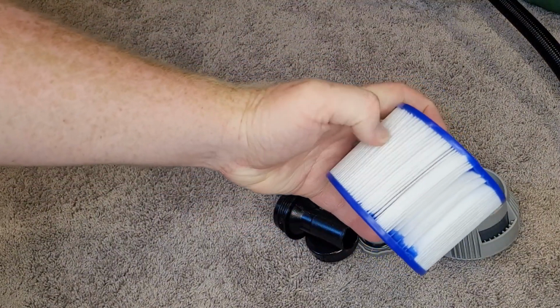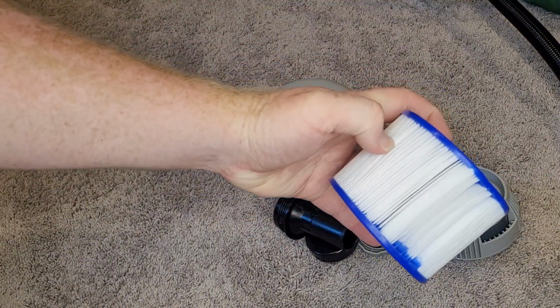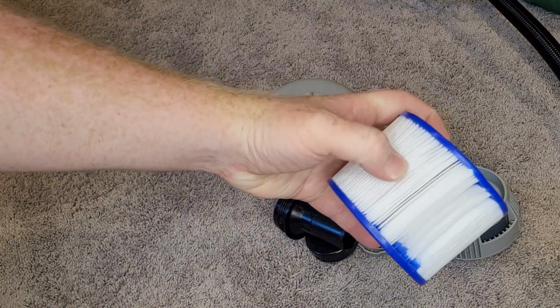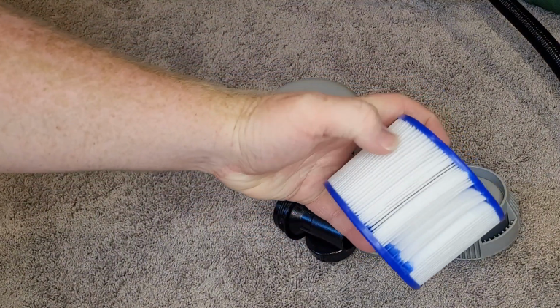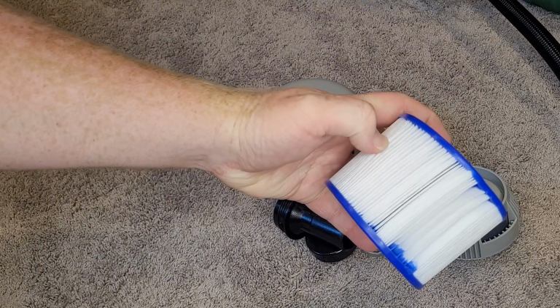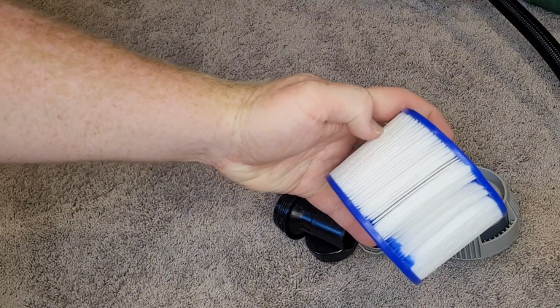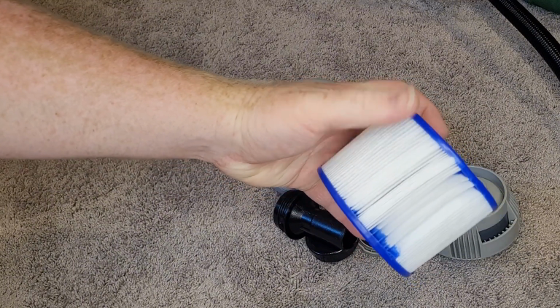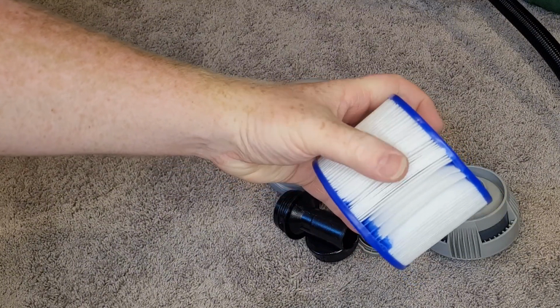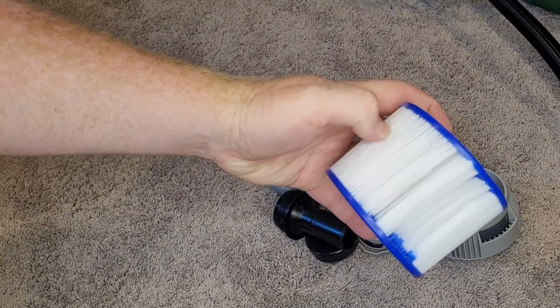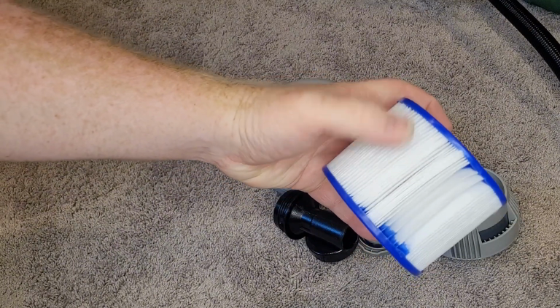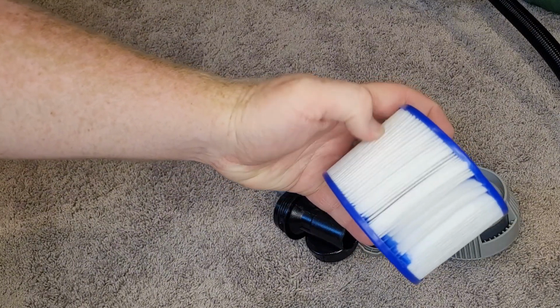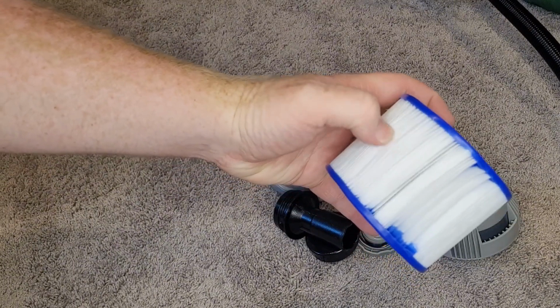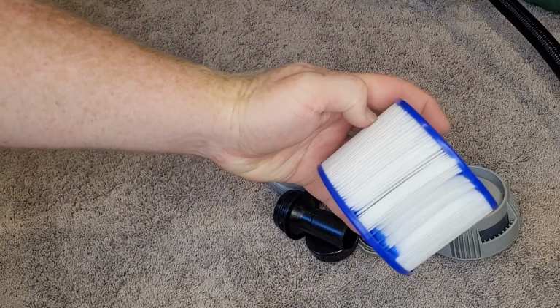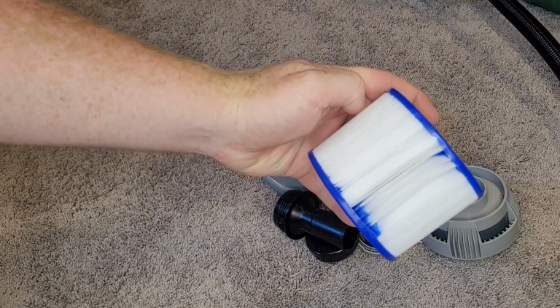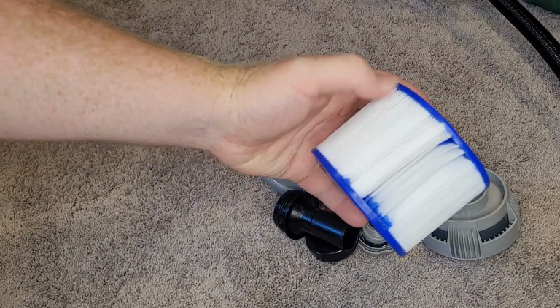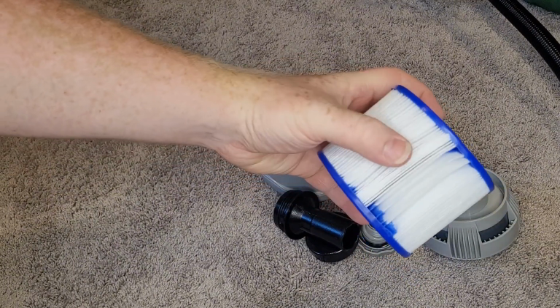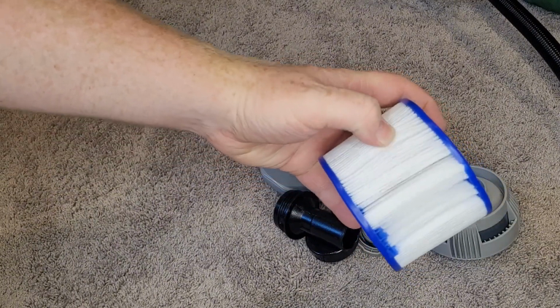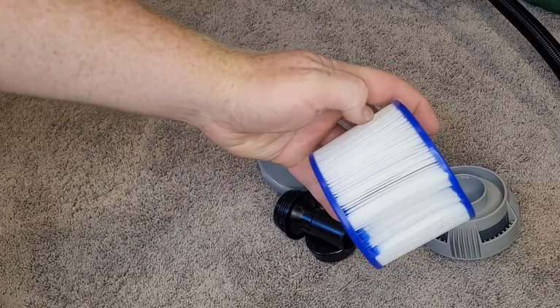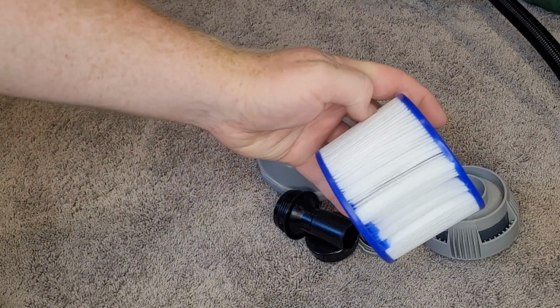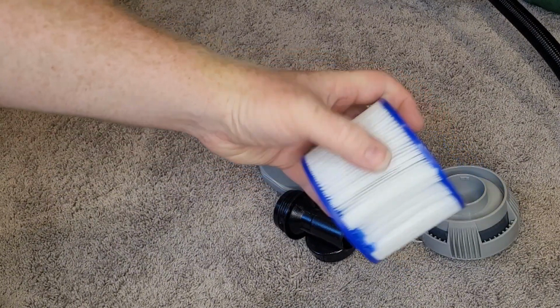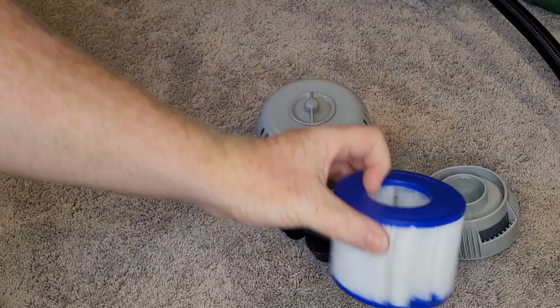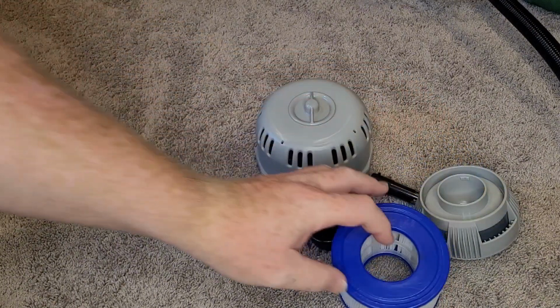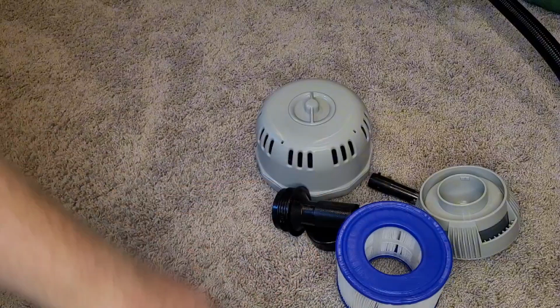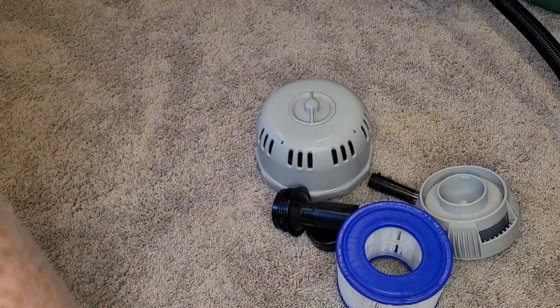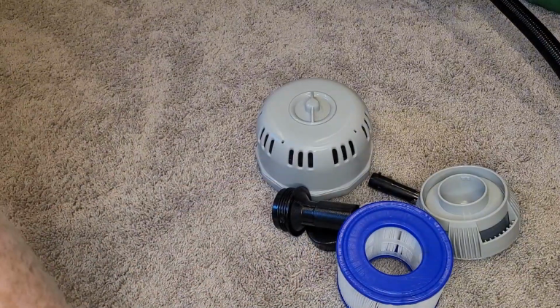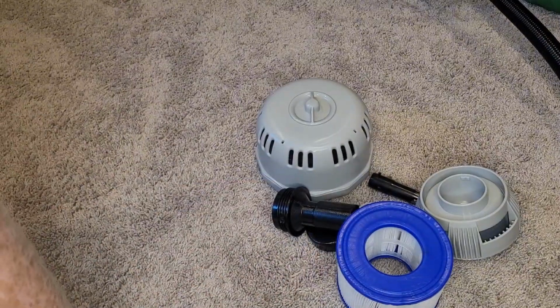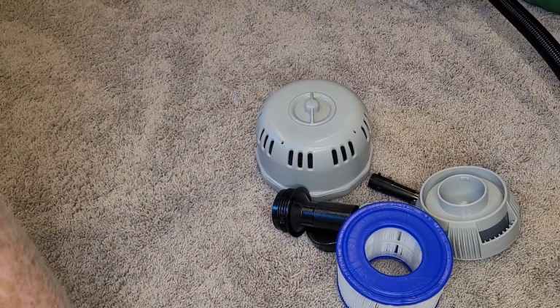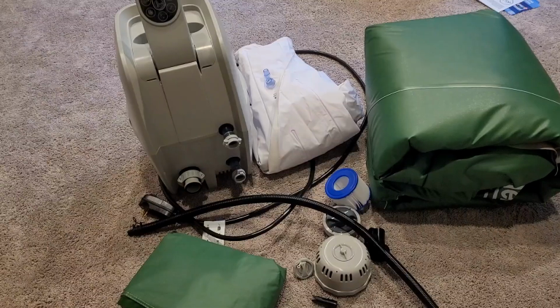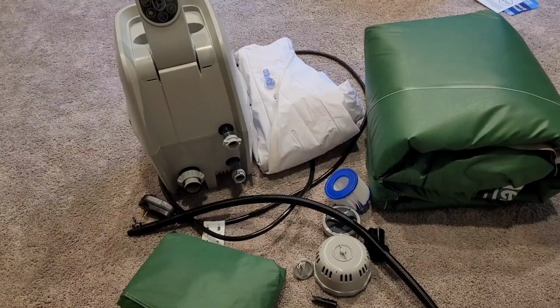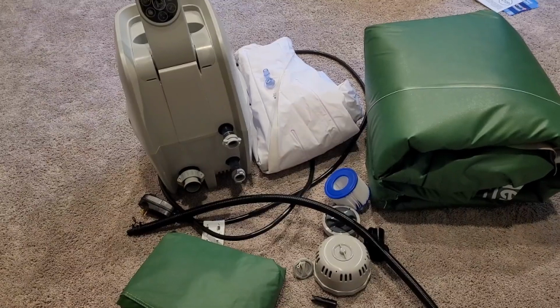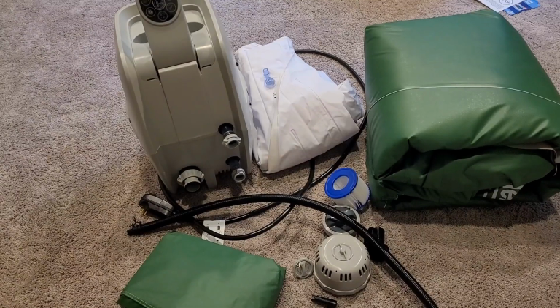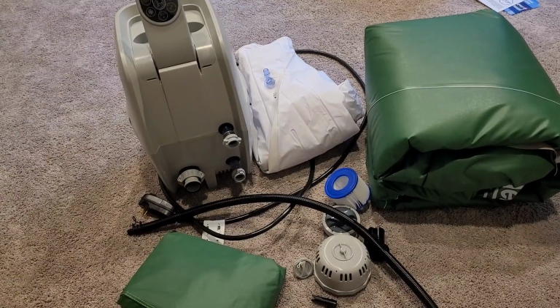My hot tub came with two filters. I don't know if that's a usual thing or not, but you can pick up extra filters if you need them. About every couple of weeks, depending on how much you use your hot tub, you want to be cleaning the filter or replacing it.